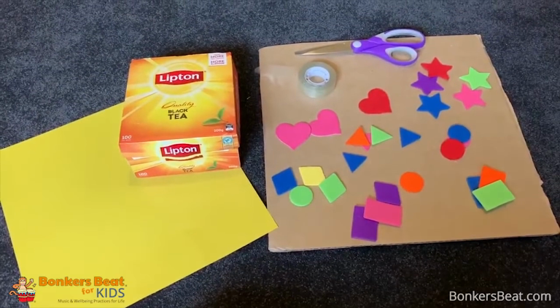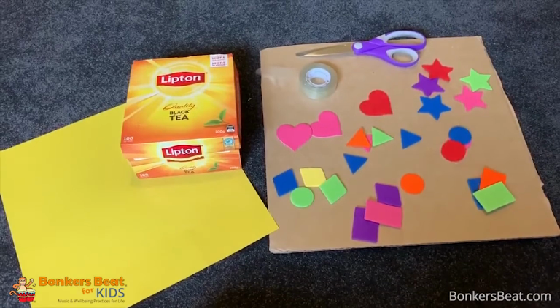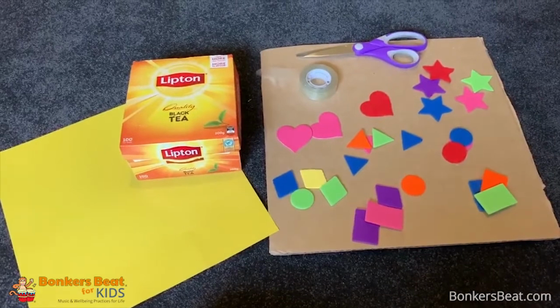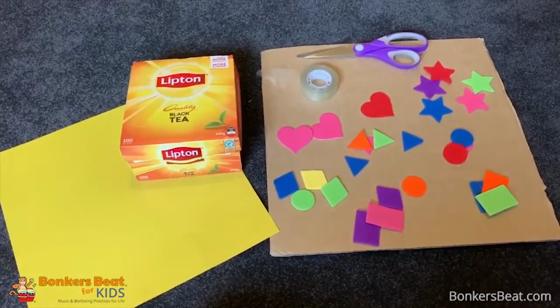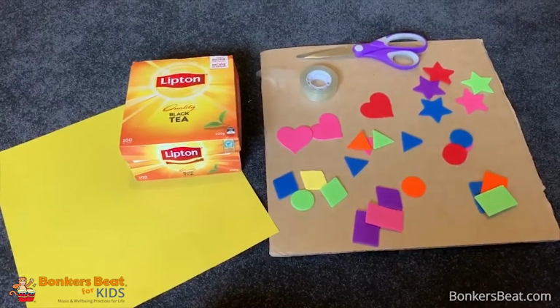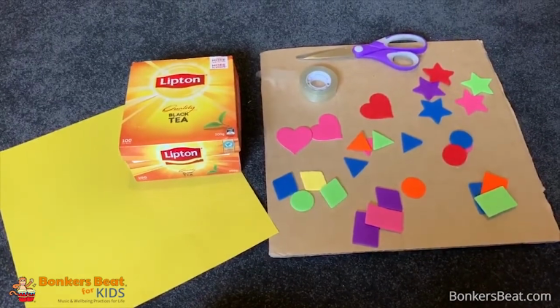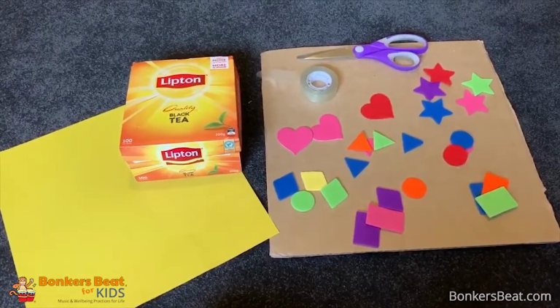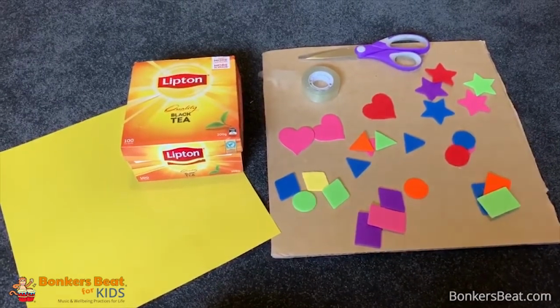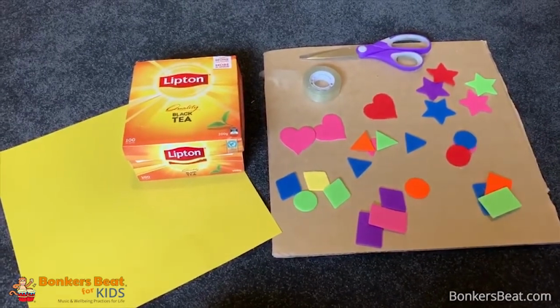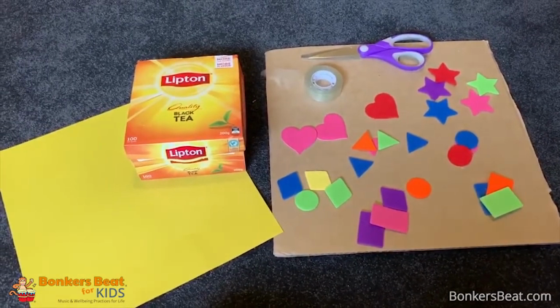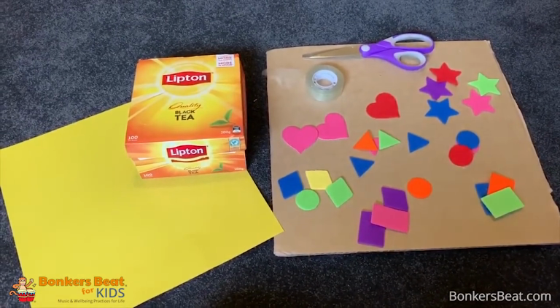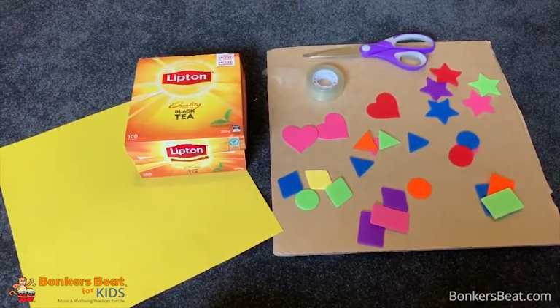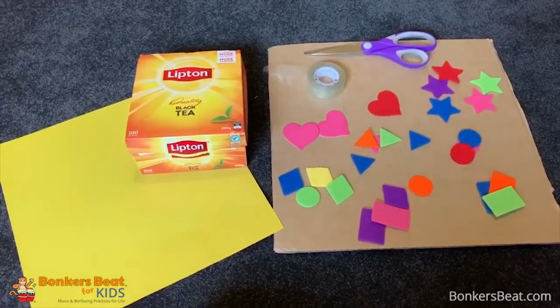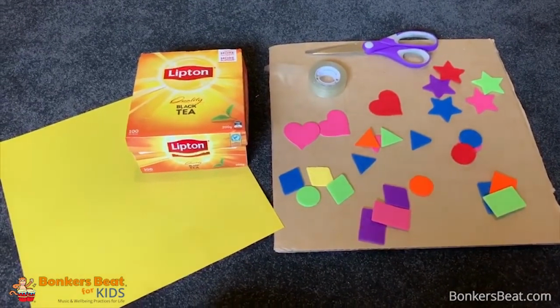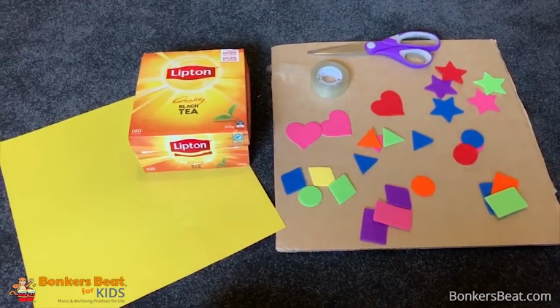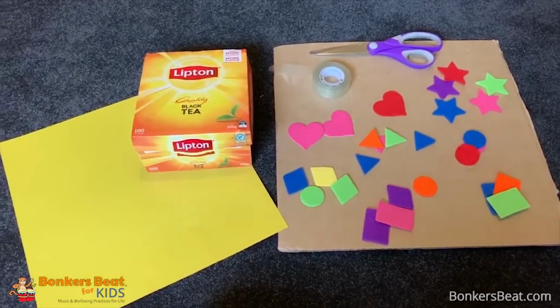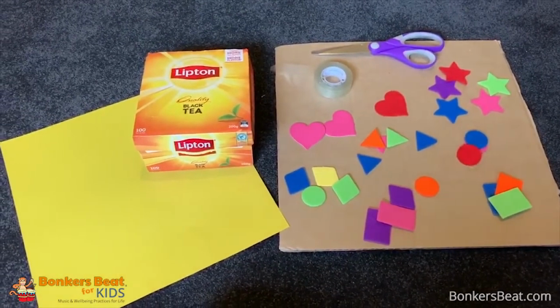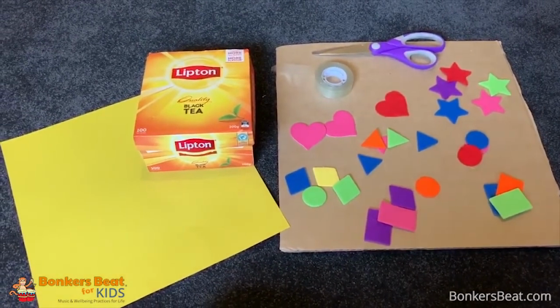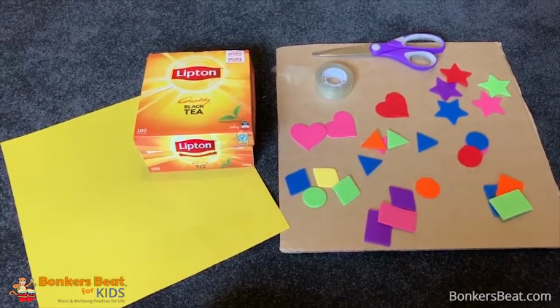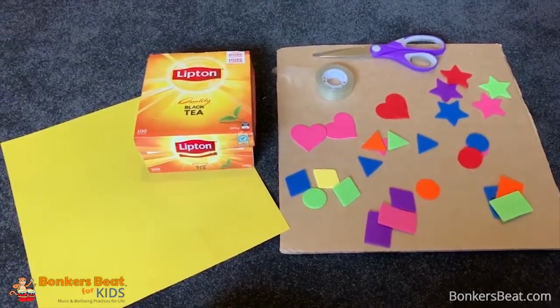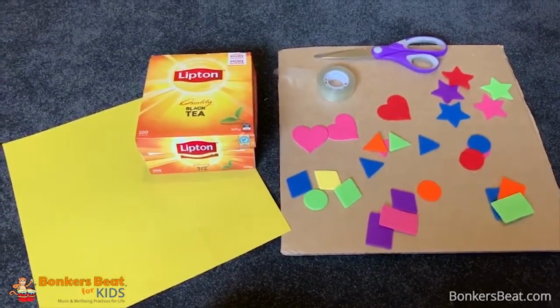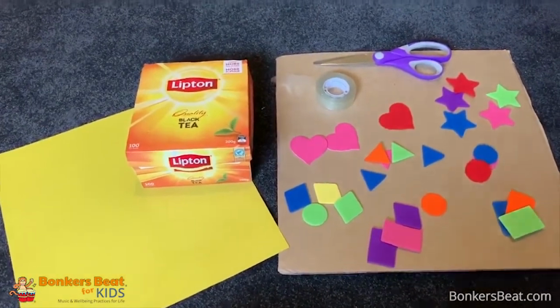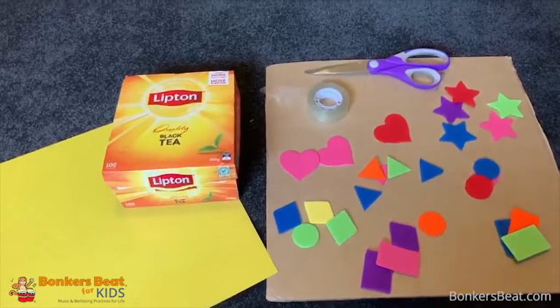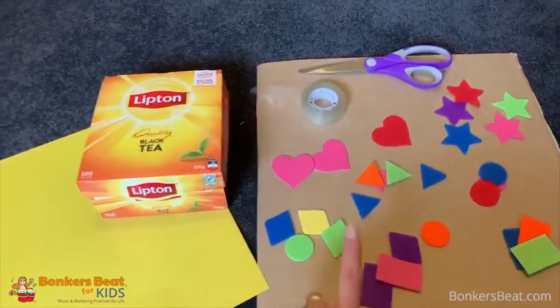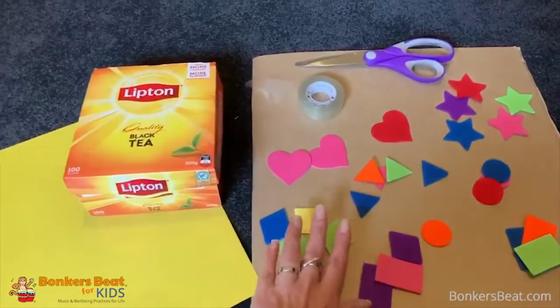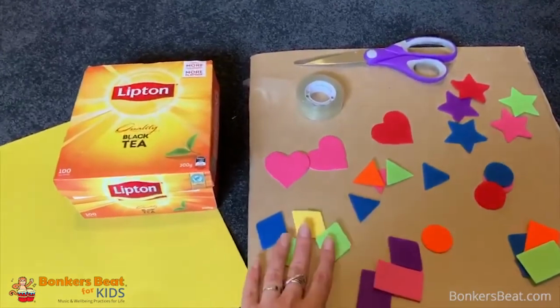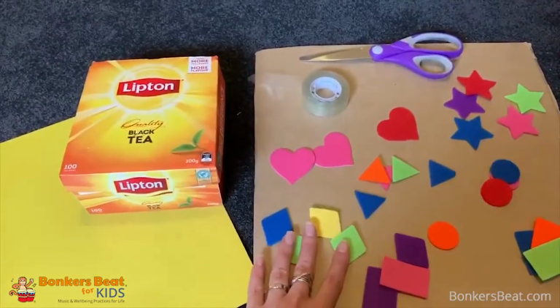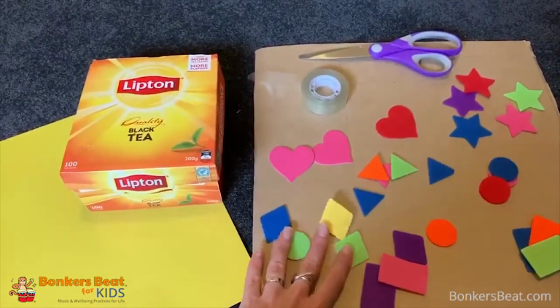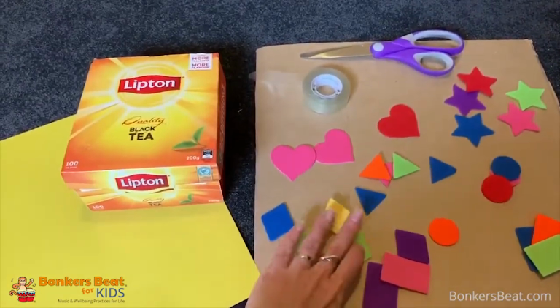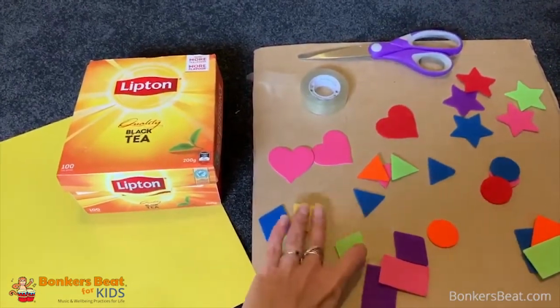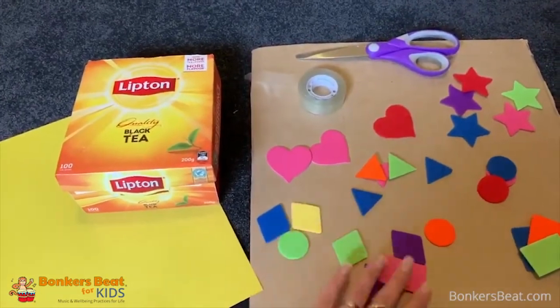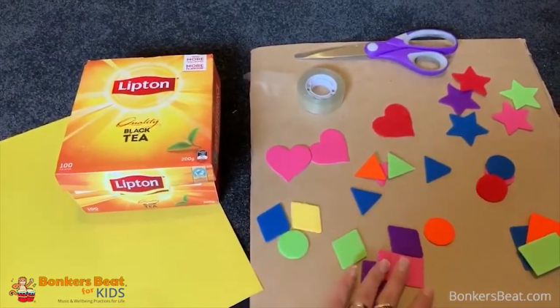Hi everyone at Bonkers, it's Anna again. Today we're going to make another sorting activity, but this time using different shapes.